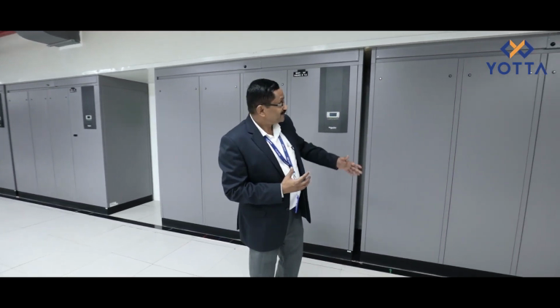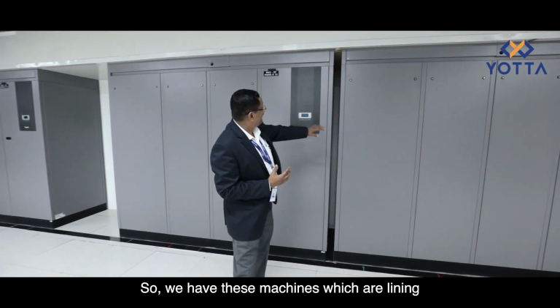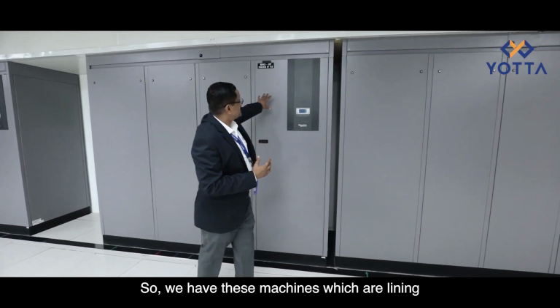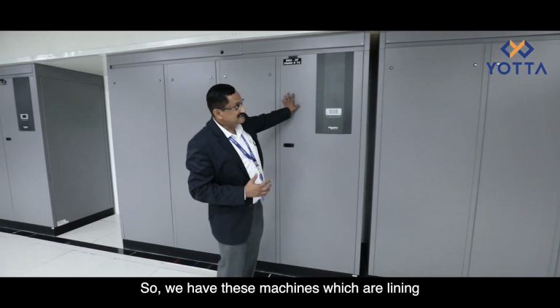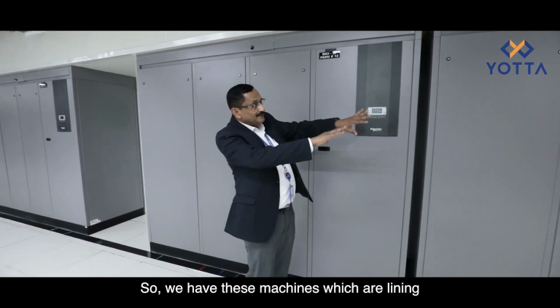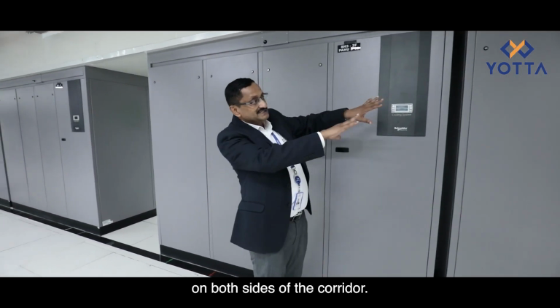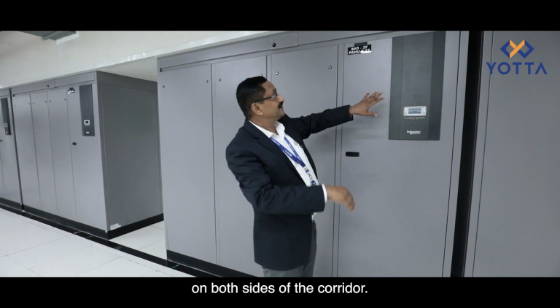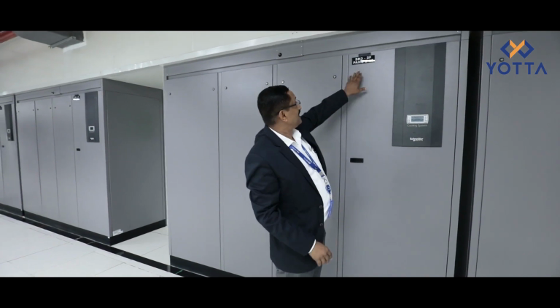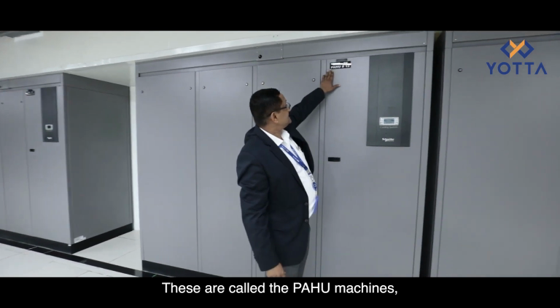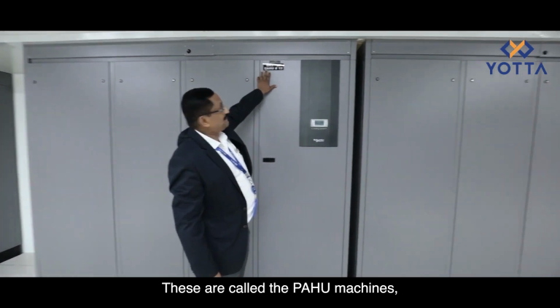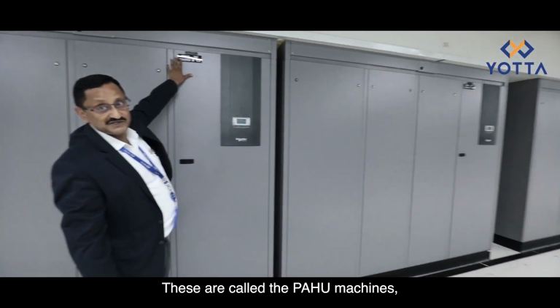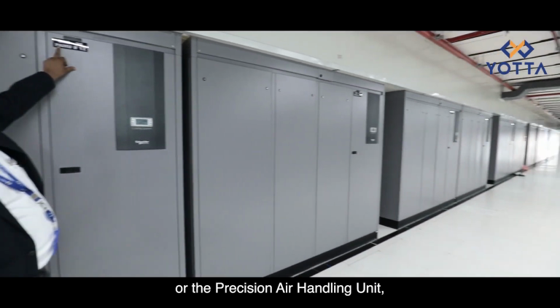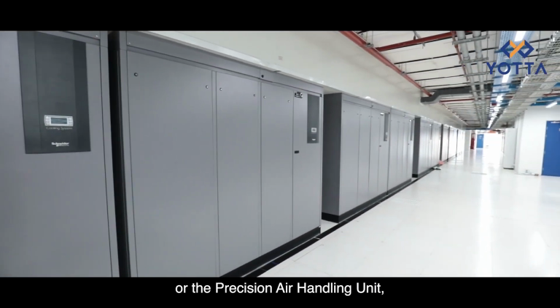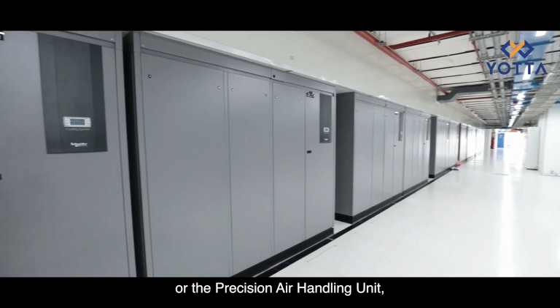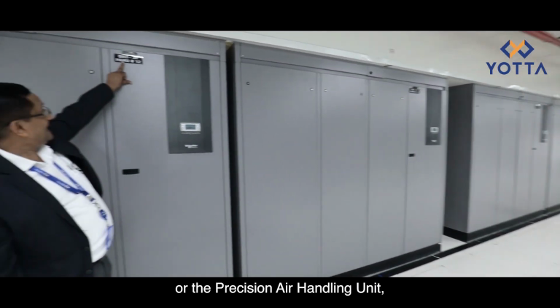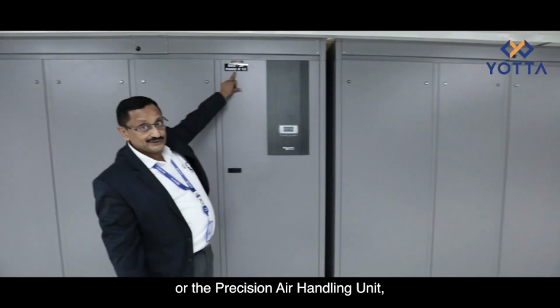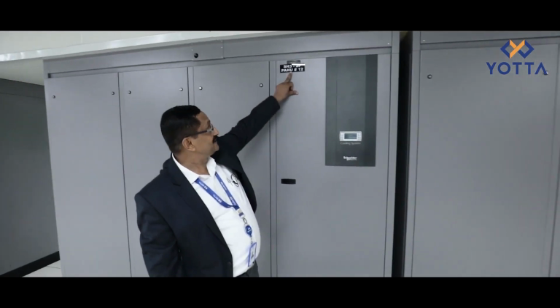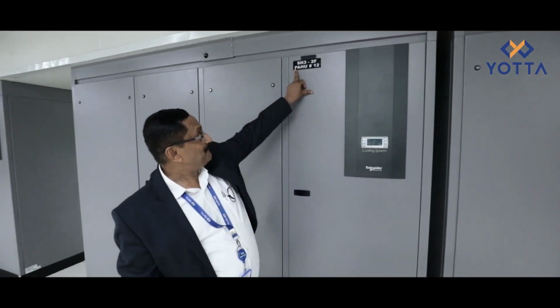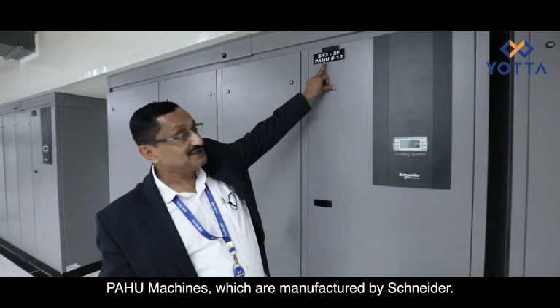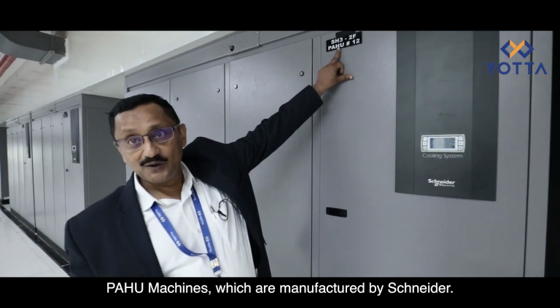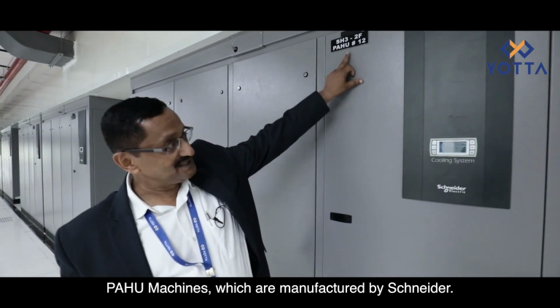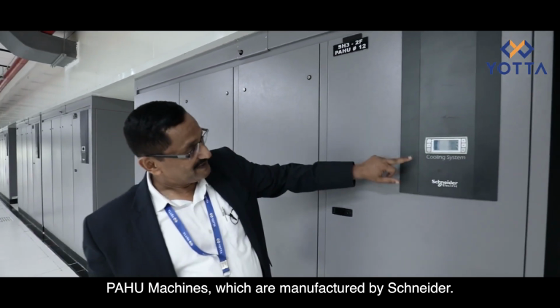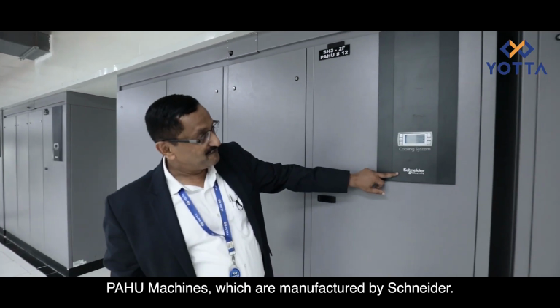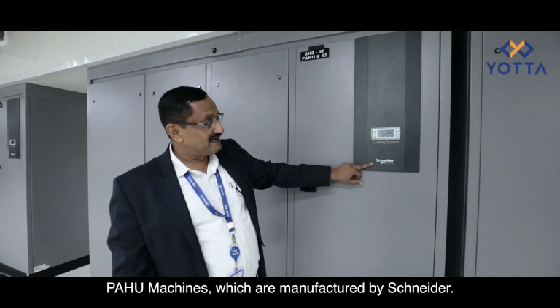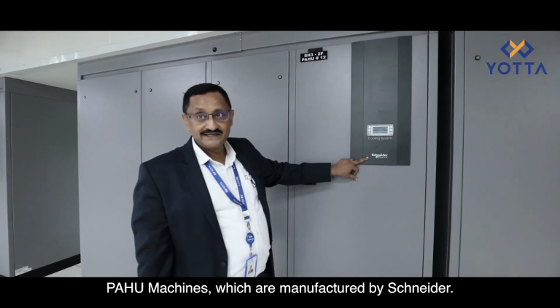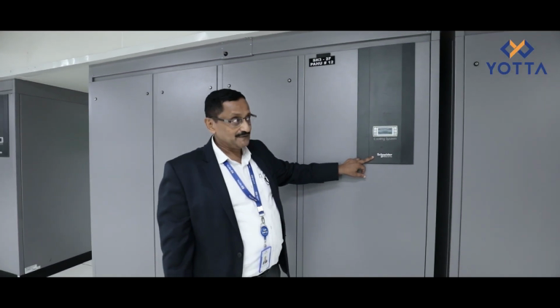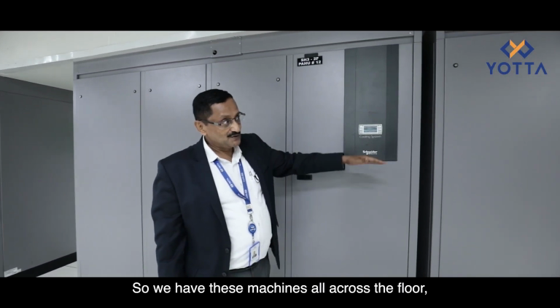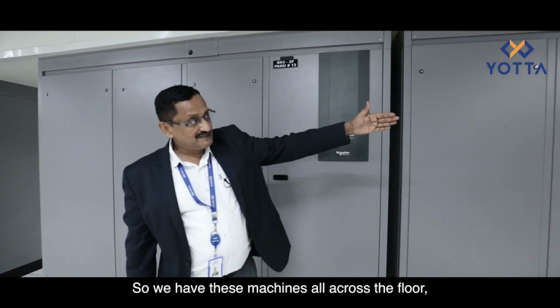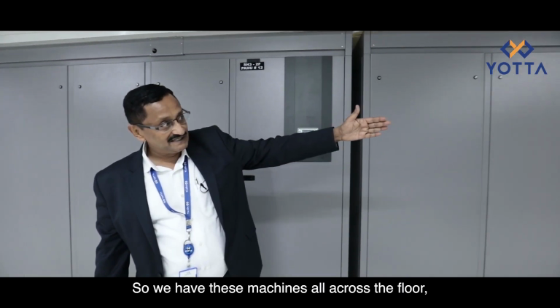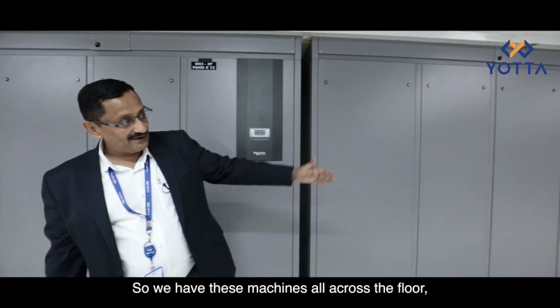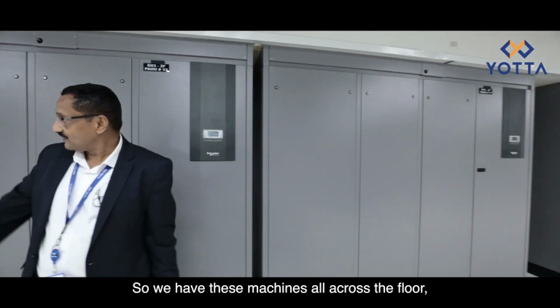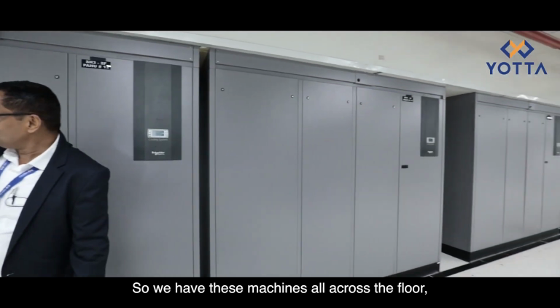We have these machines lining on both sides of the corridor. These are called the PAHU machines, or Precision Air Handling Units. These PAHU machines are manufactured by Schneider and we have them all across the floor.